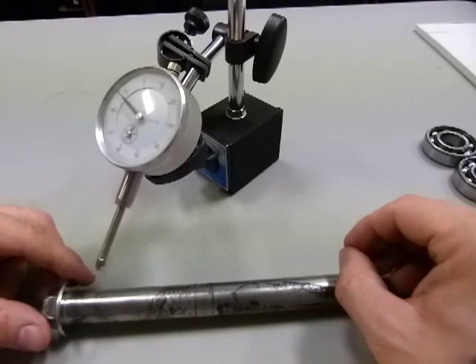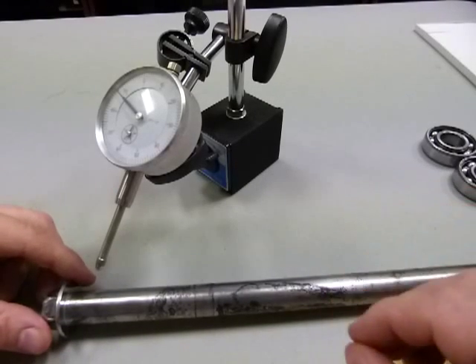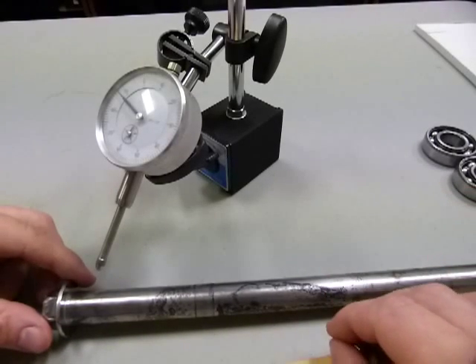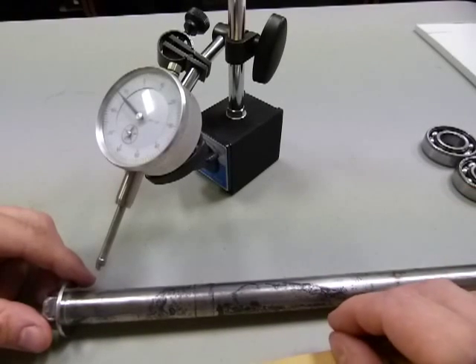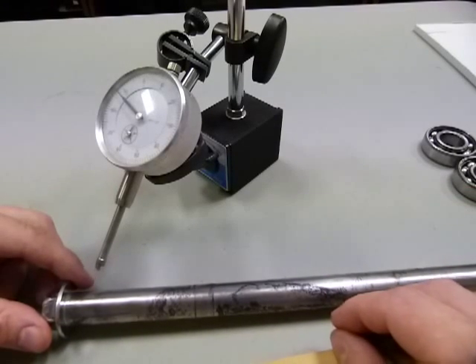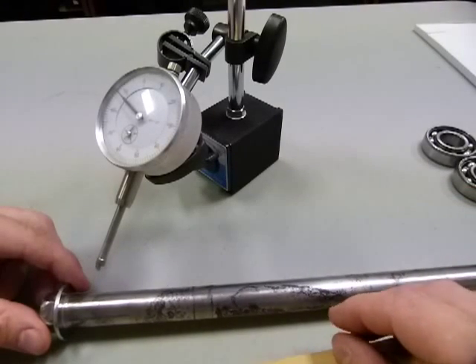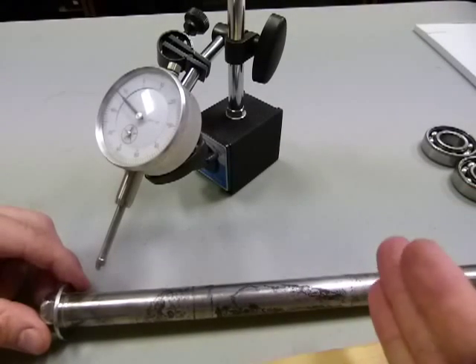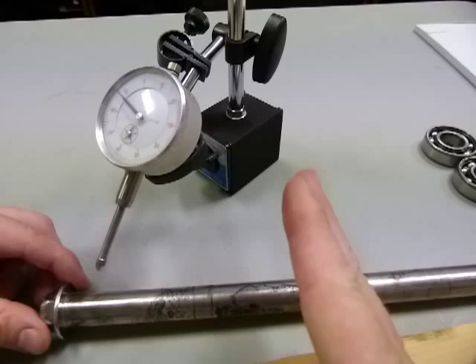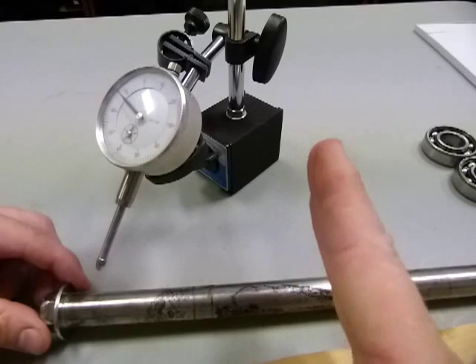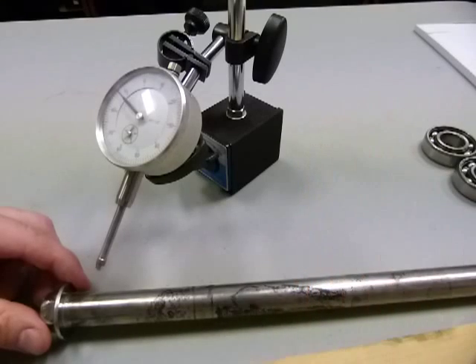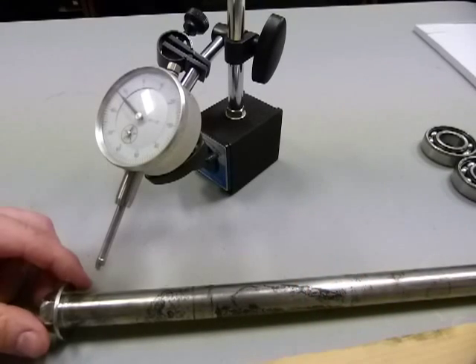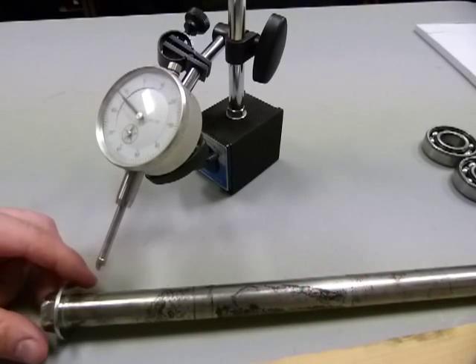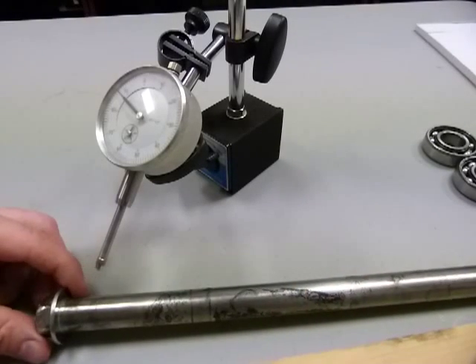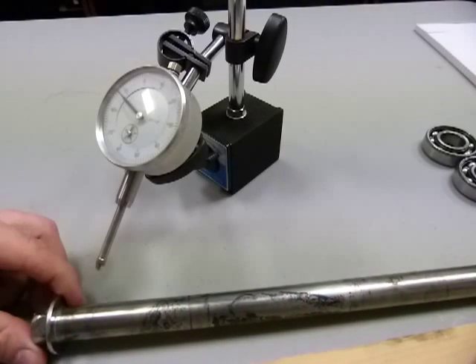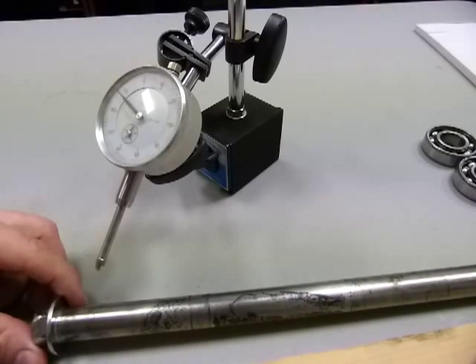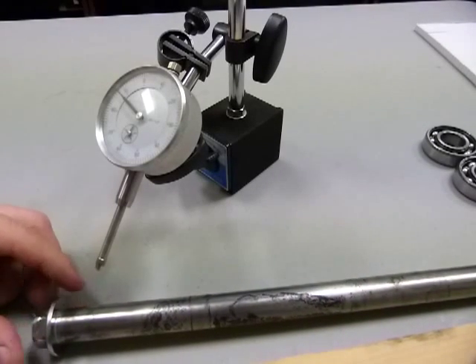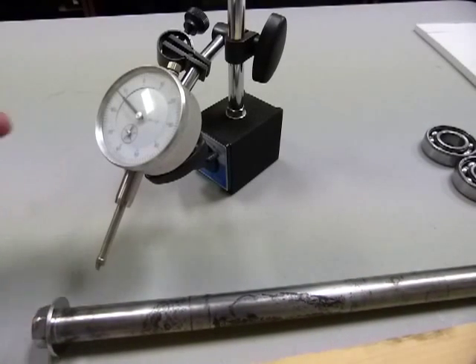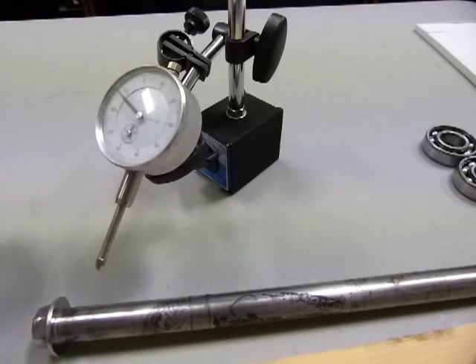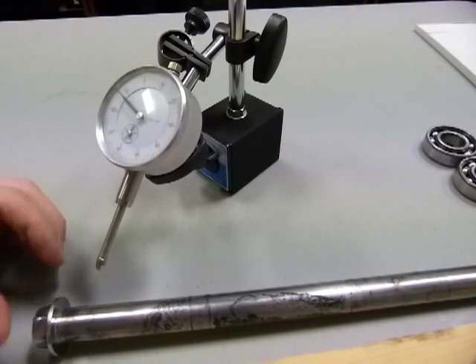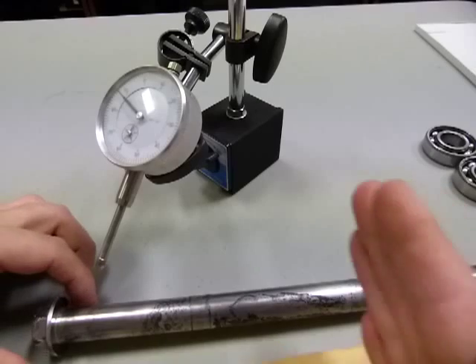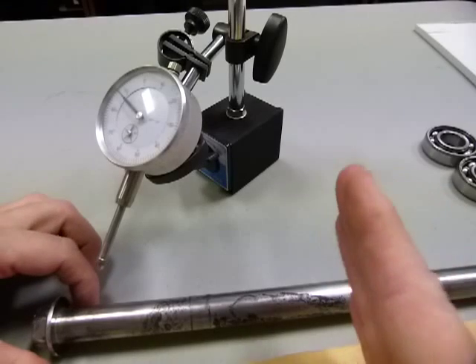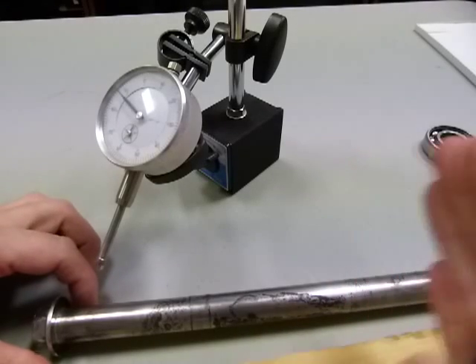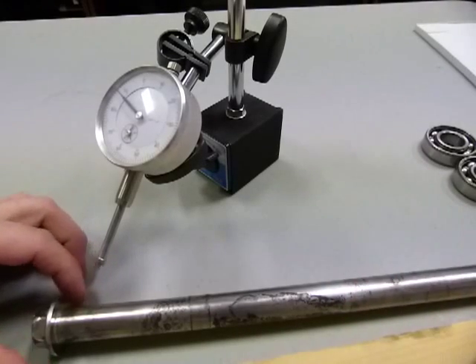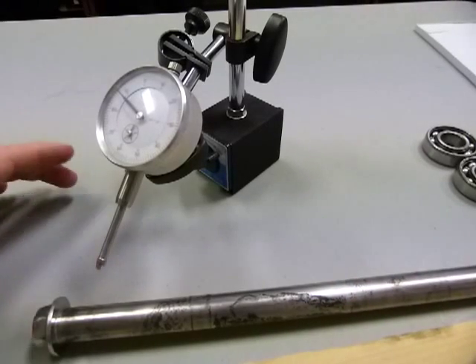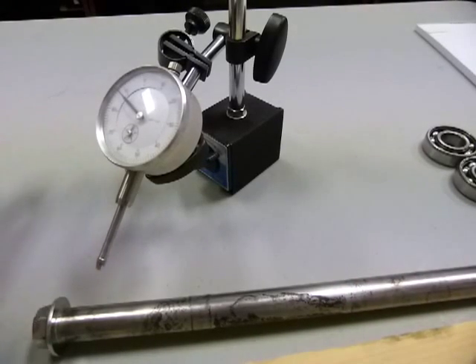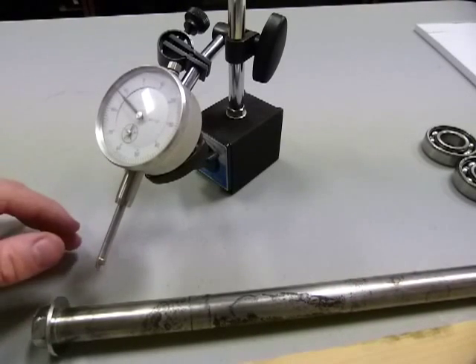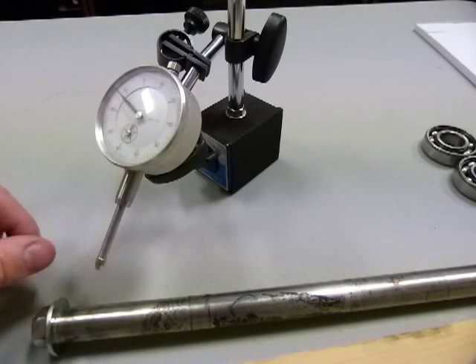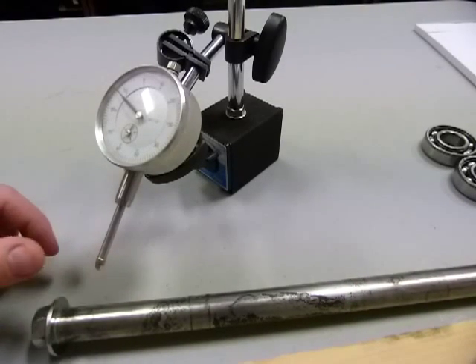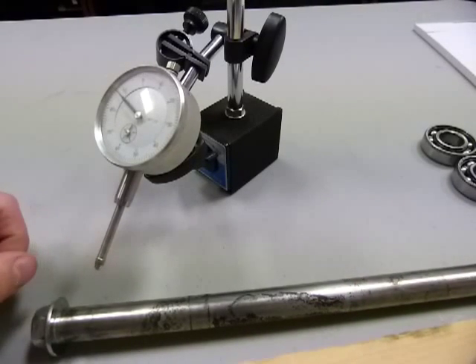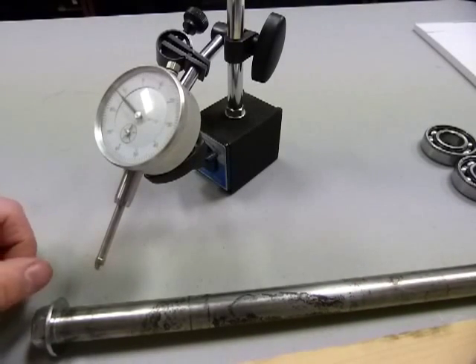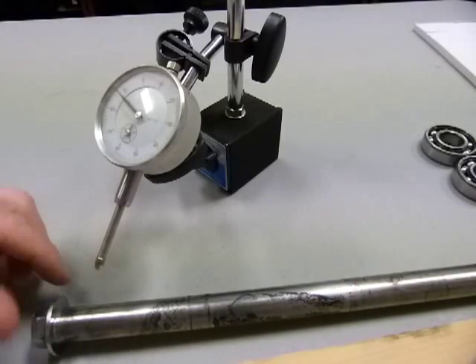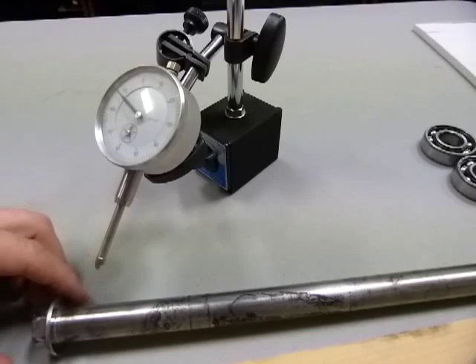I need my wheels to run dead straight and dead on center. Any kind of sideways wheel shimmy, particularly at high speed, is just suicidal on a motorcycle.